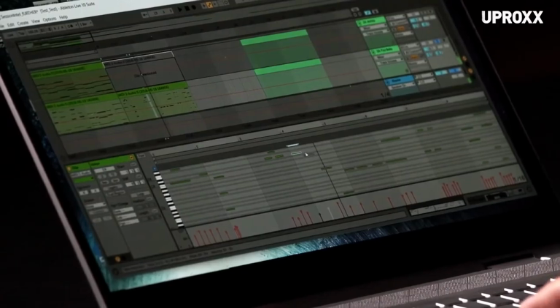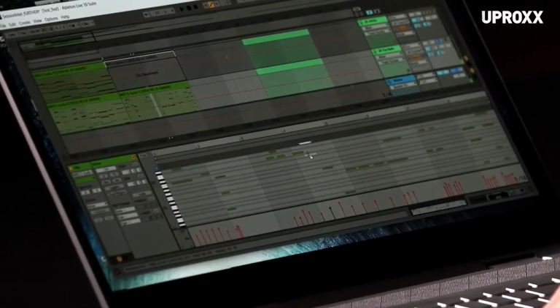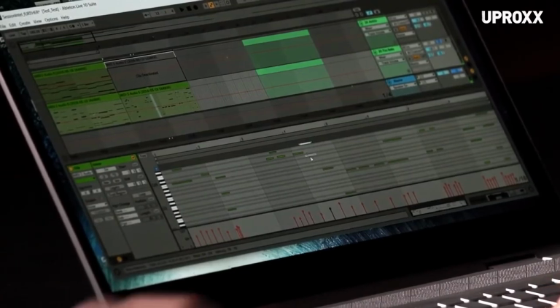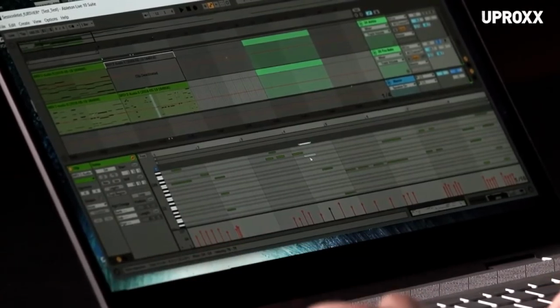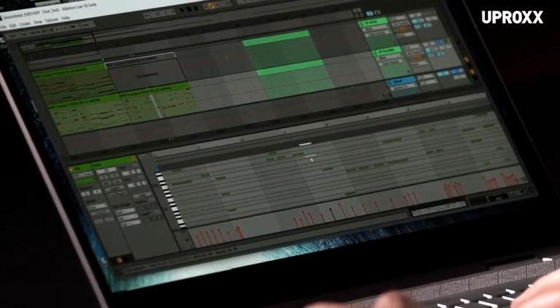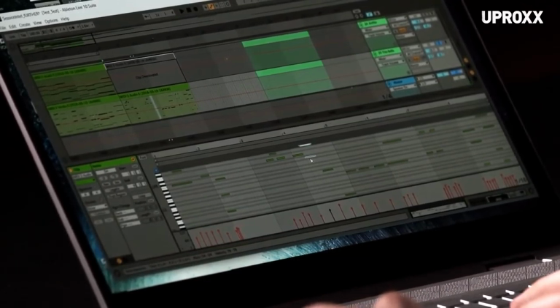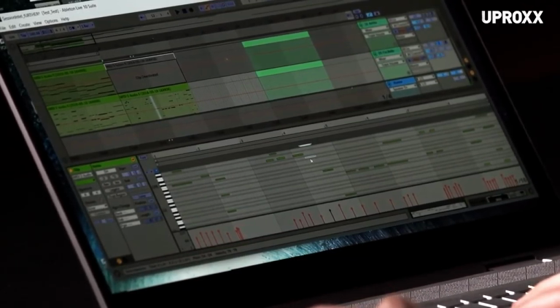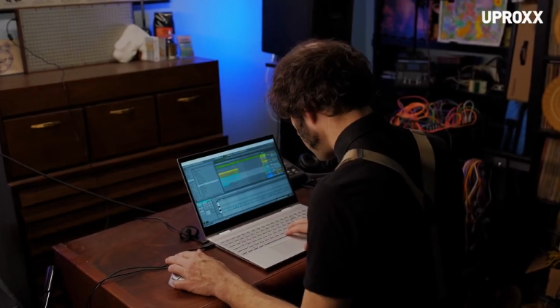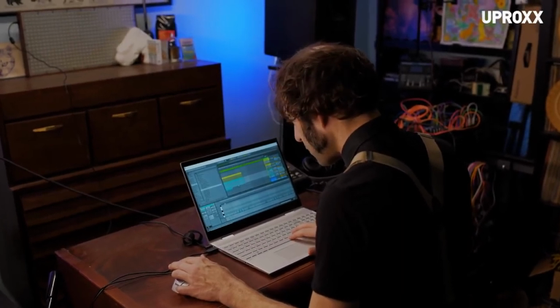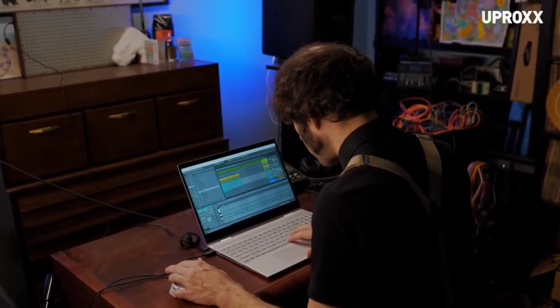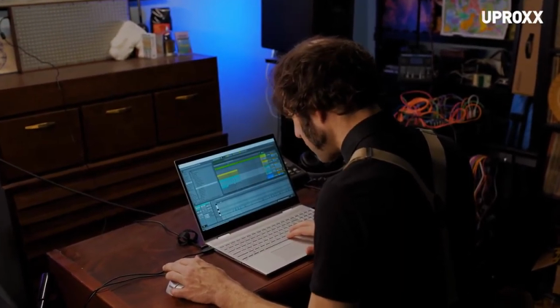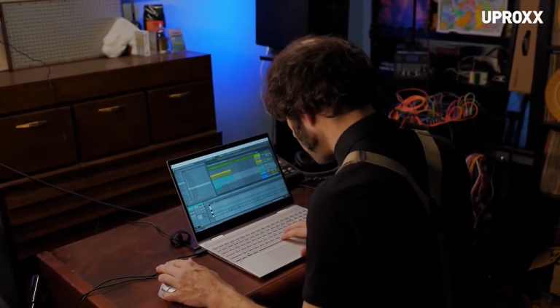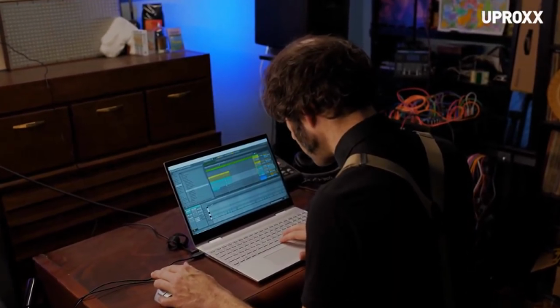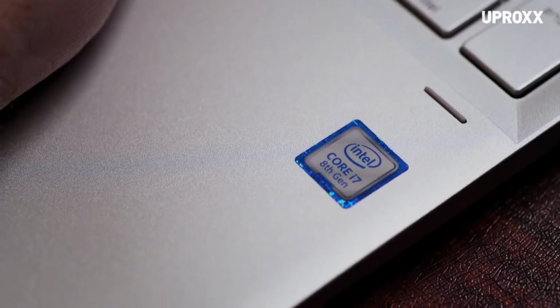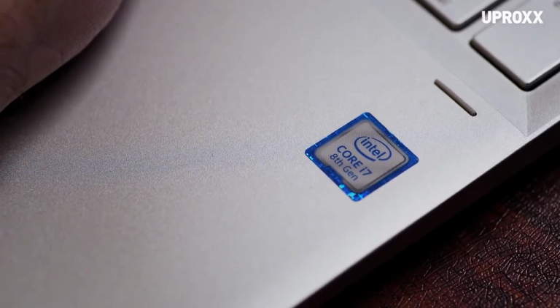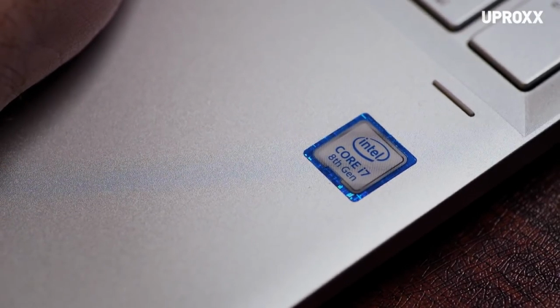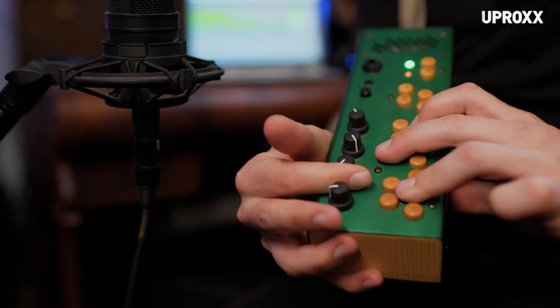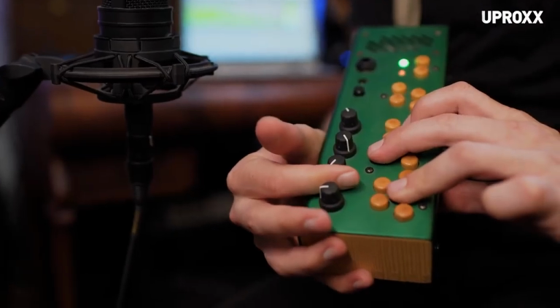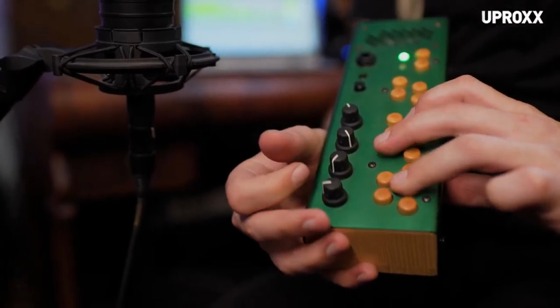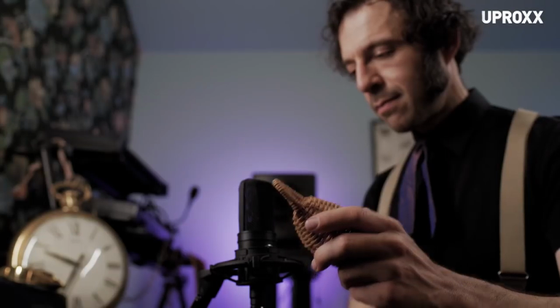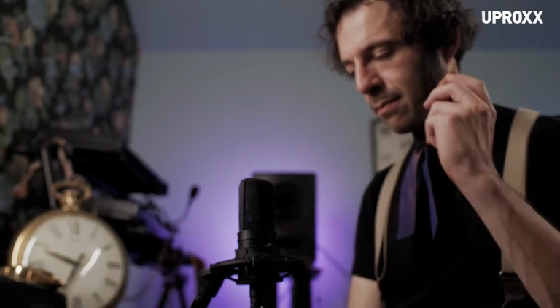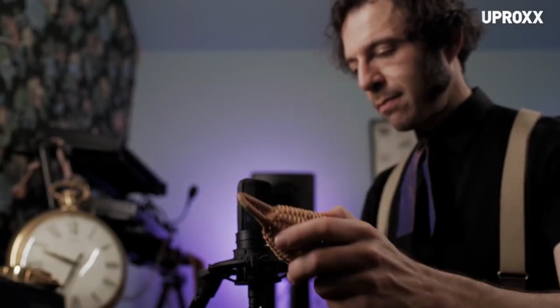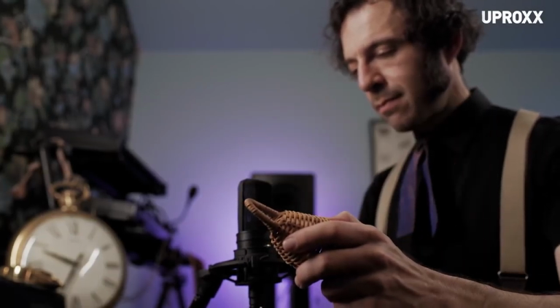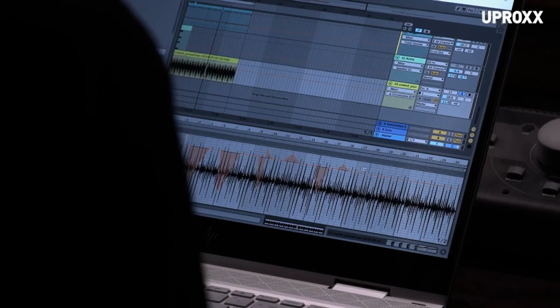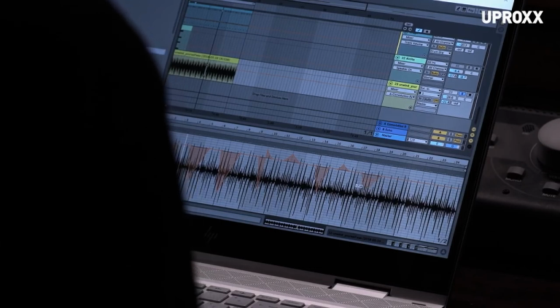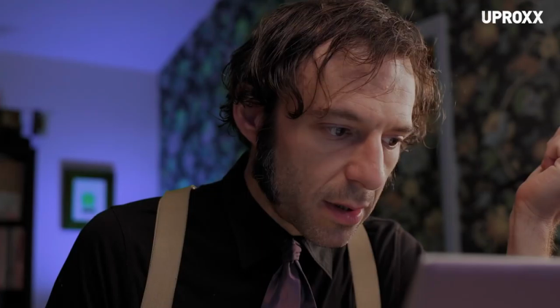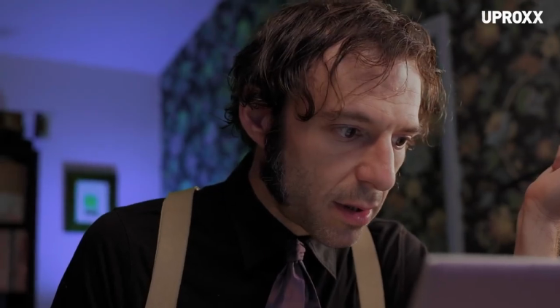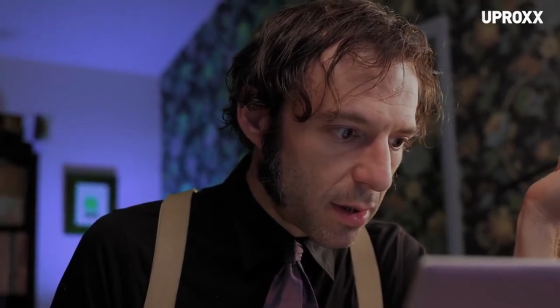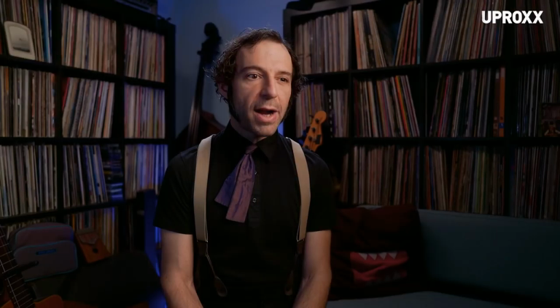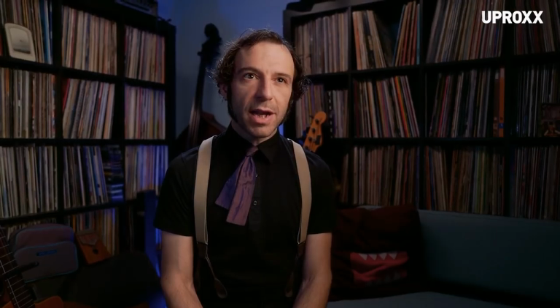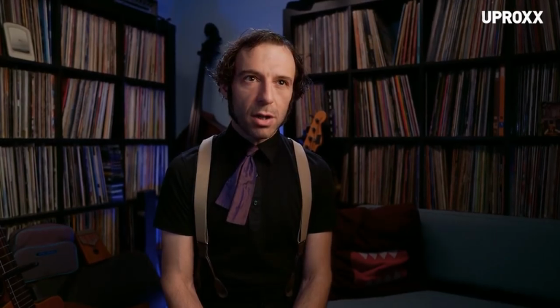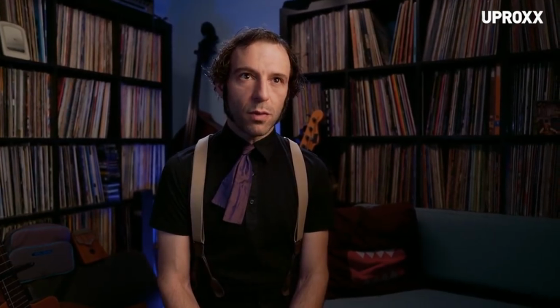I'm running a program called Ableton. It's a series of sub-programs and plug-ins. It takes a computer that can really push. We're going to take some simple audio sources and mangle them to a point where I don't think I've gone before.